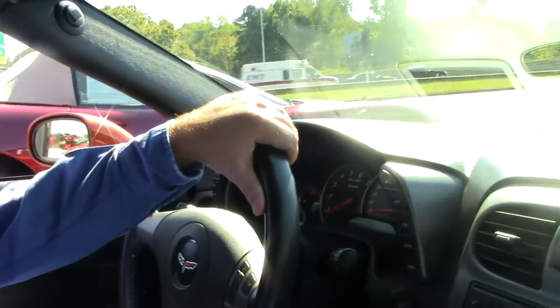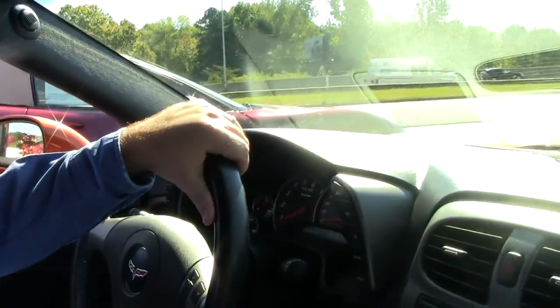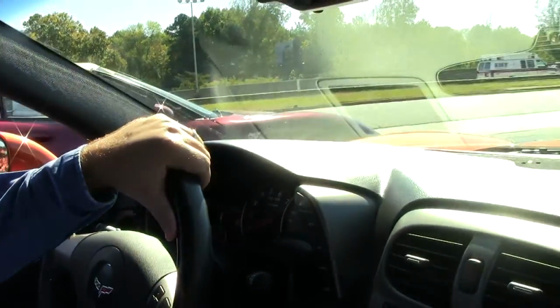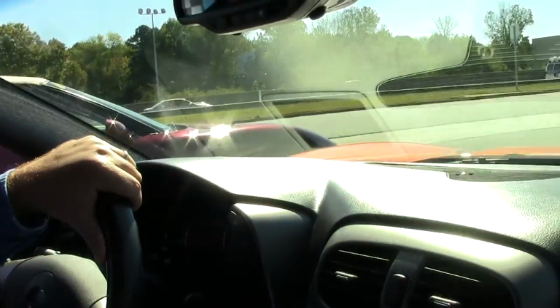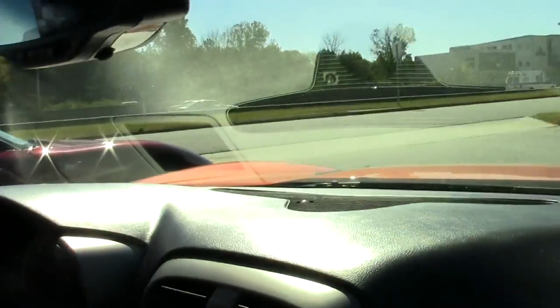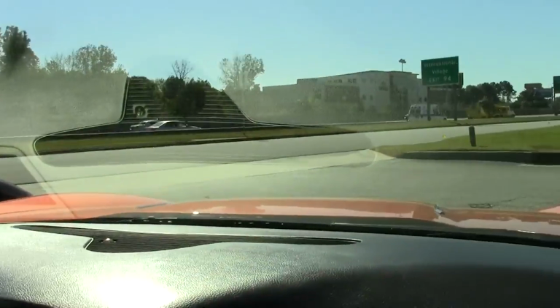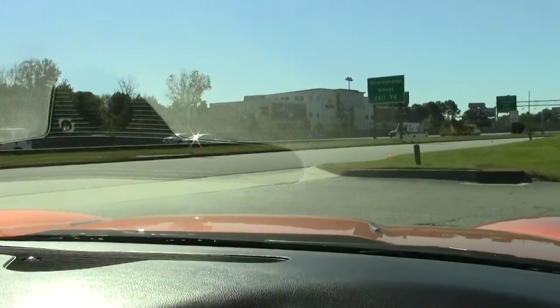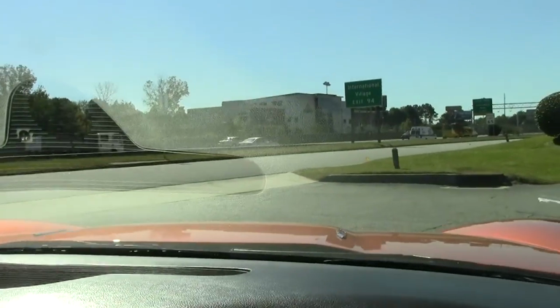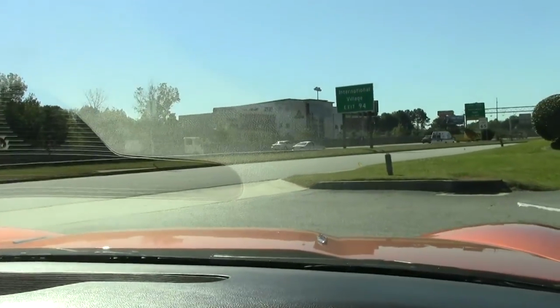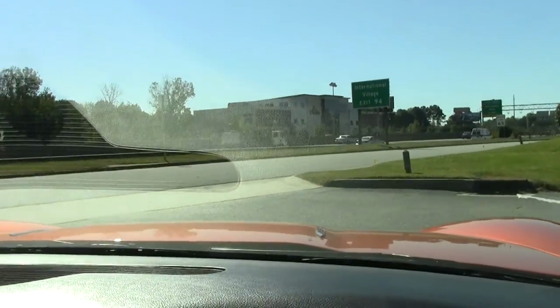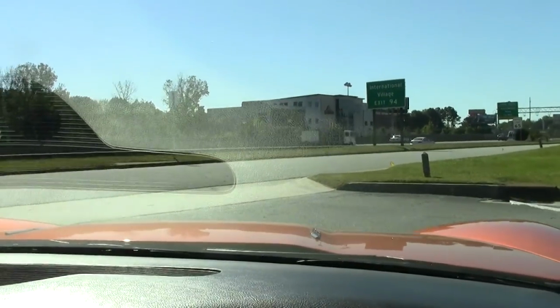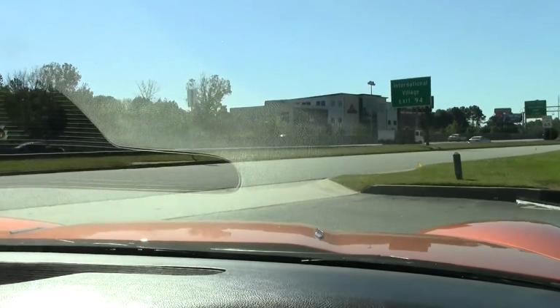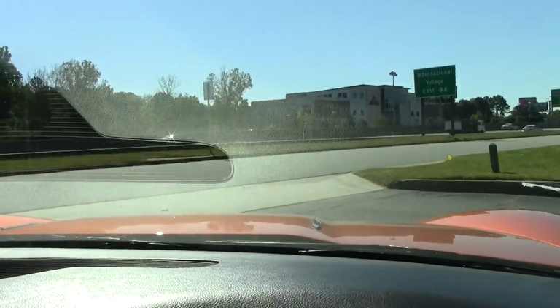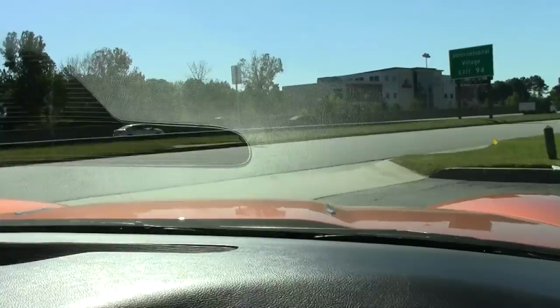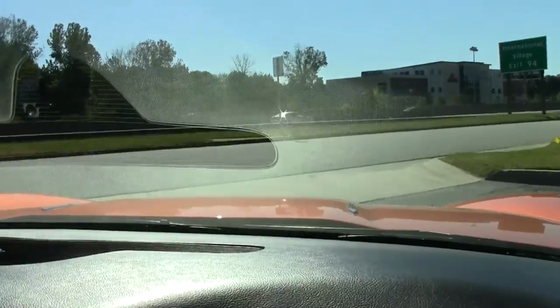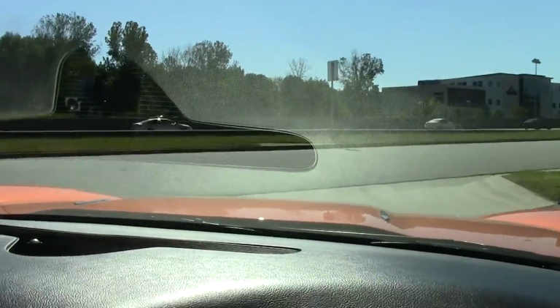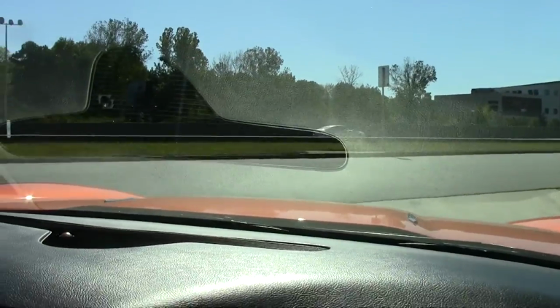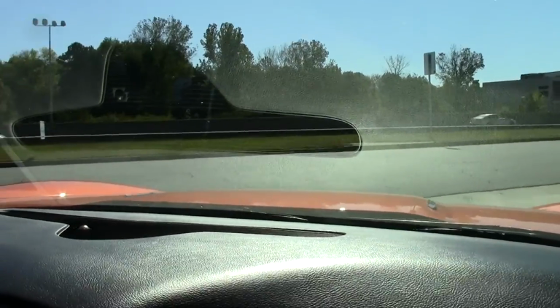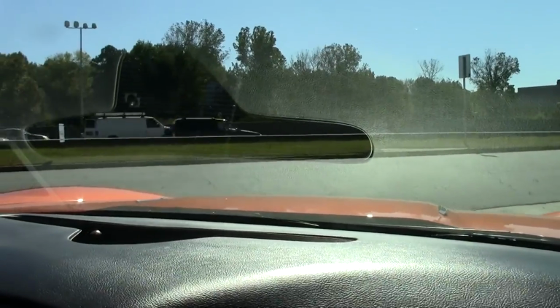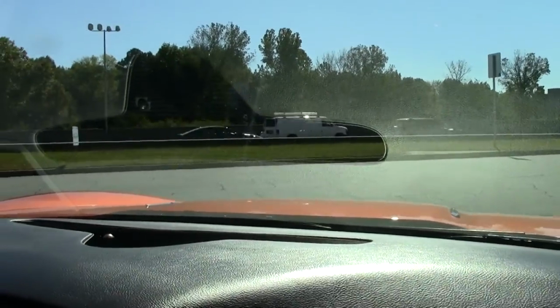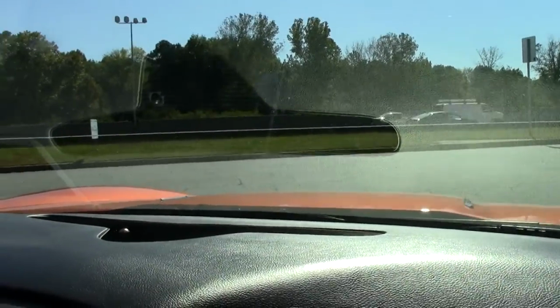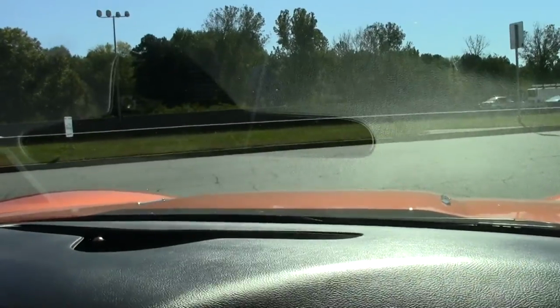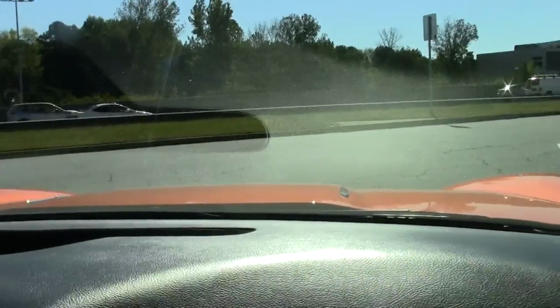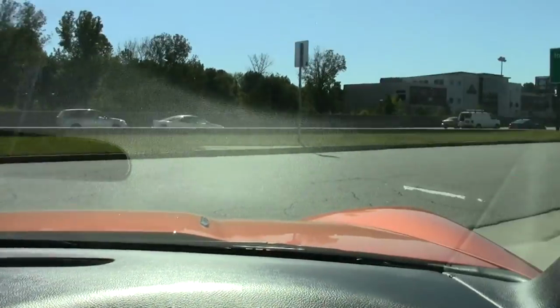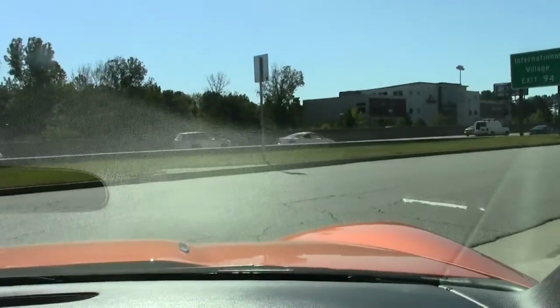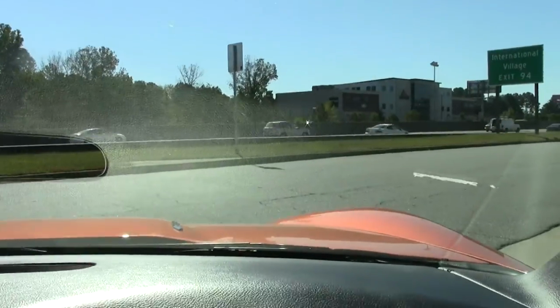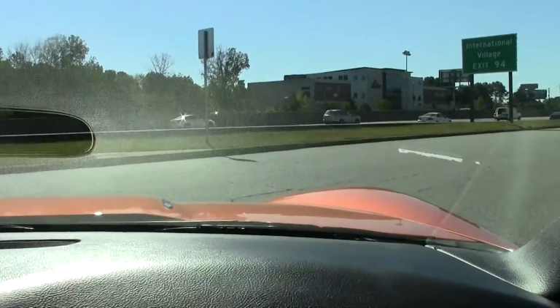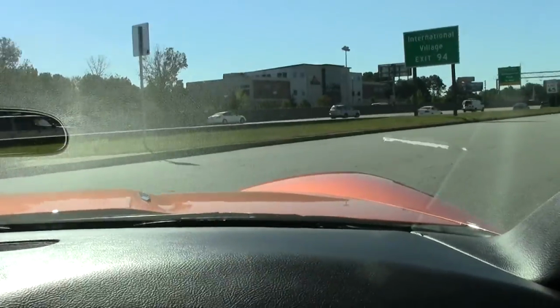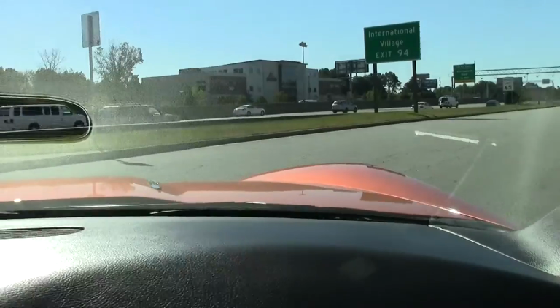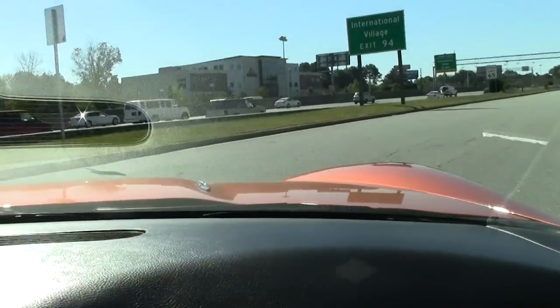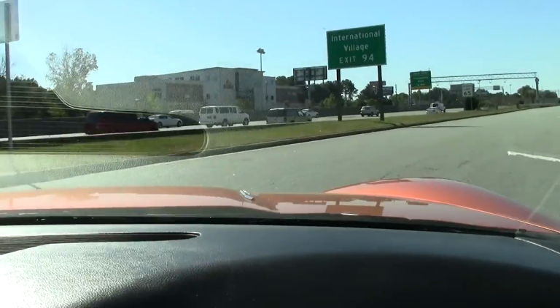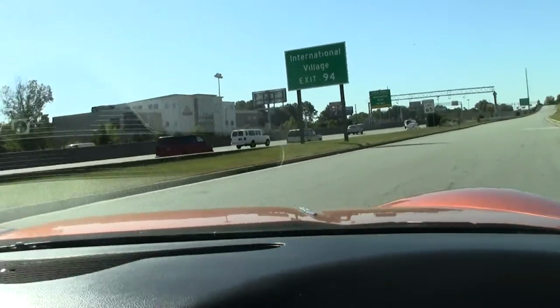As we pull away, the dash is in great shape with the black — the ebony — interior. The clutch goes in and out just like it's supposed to as we pull away.